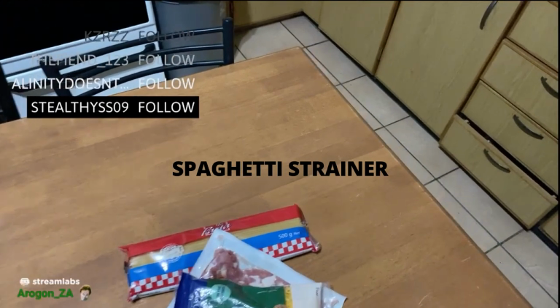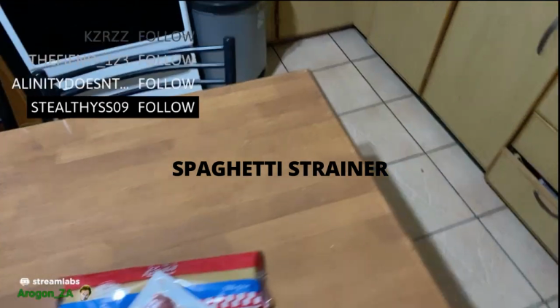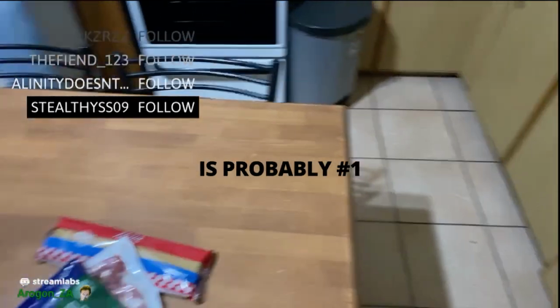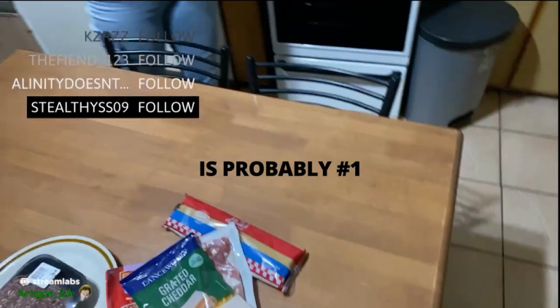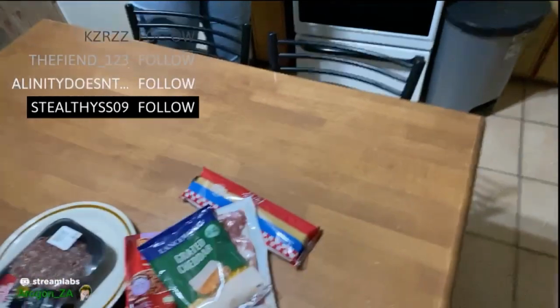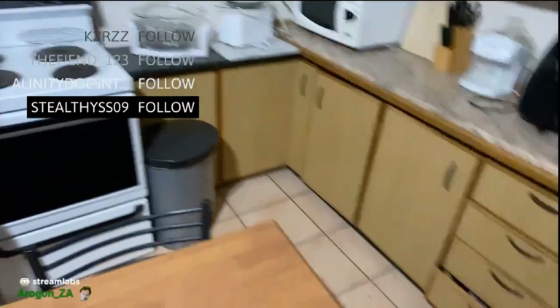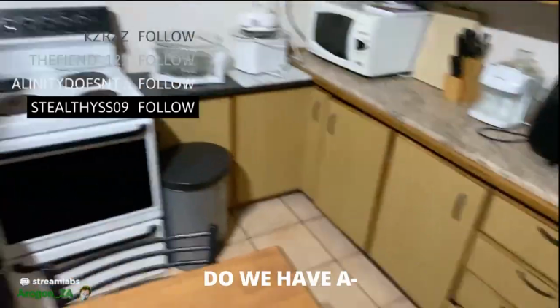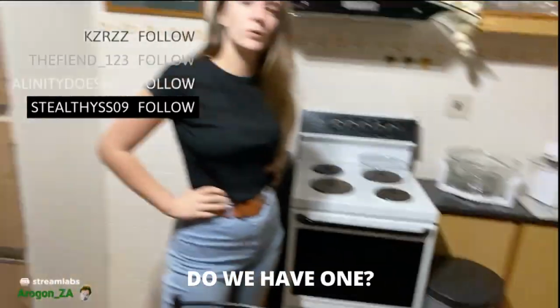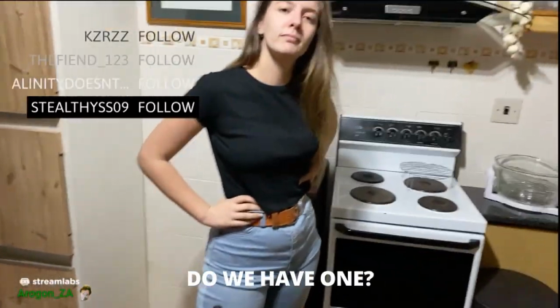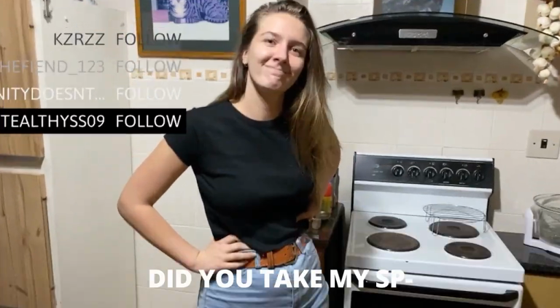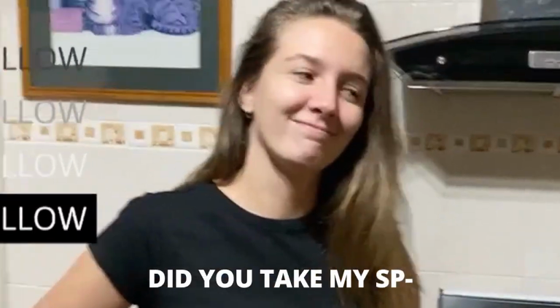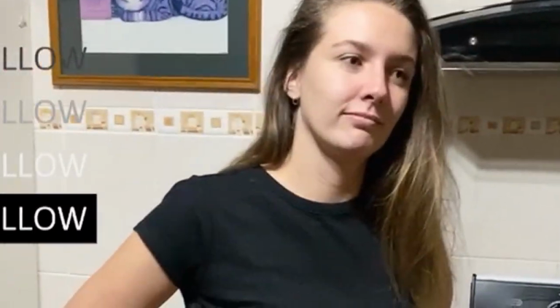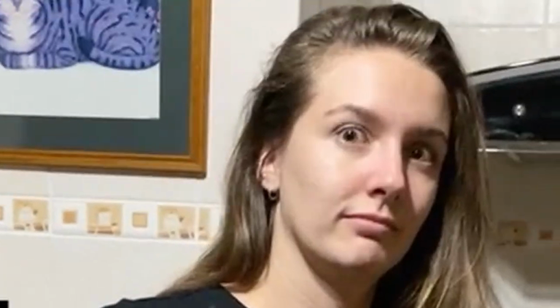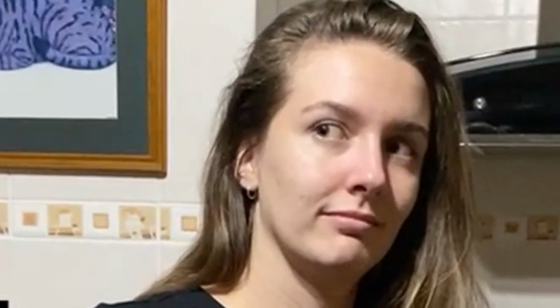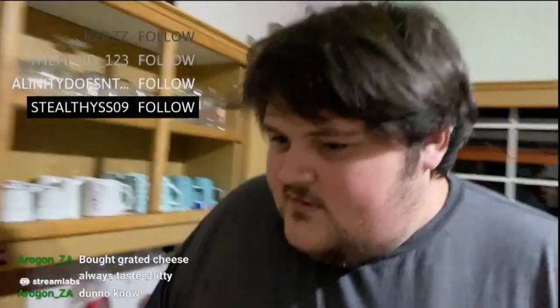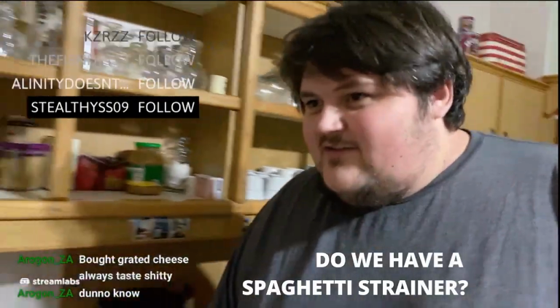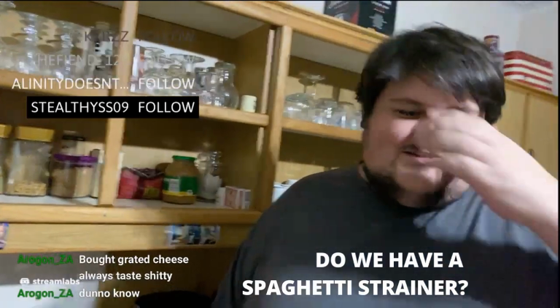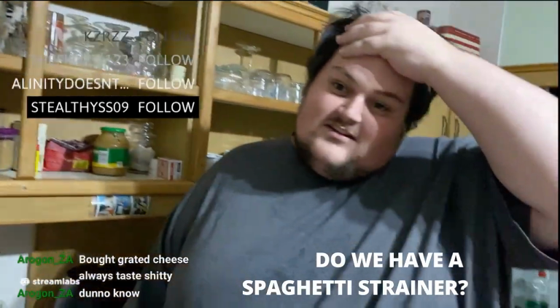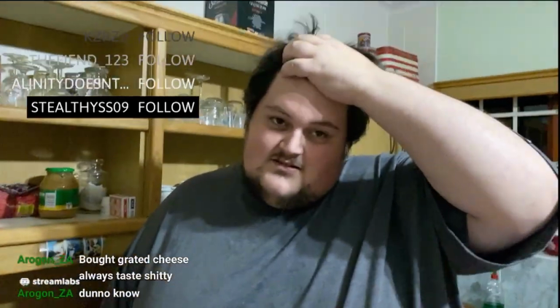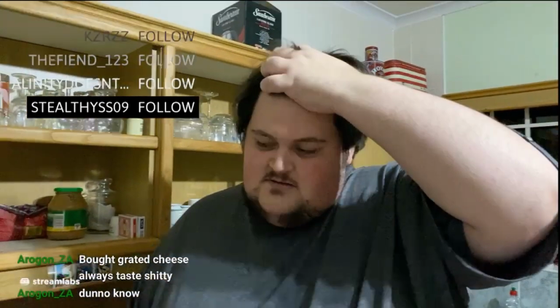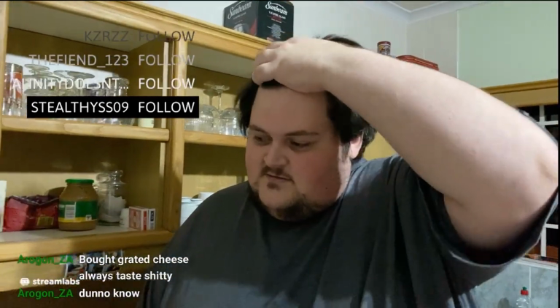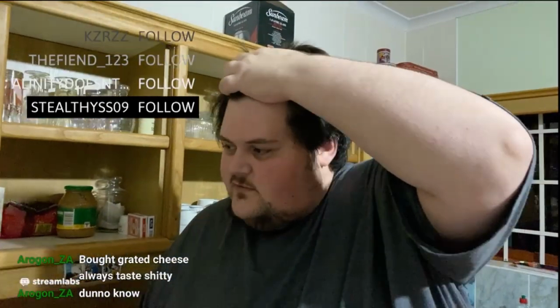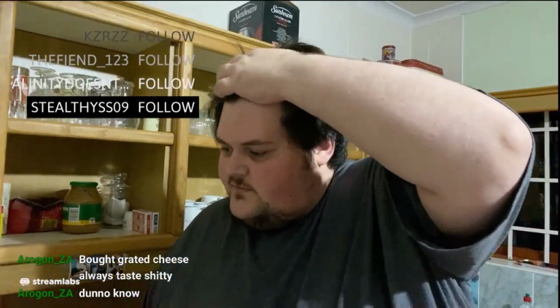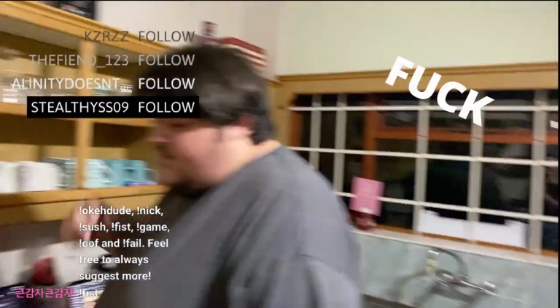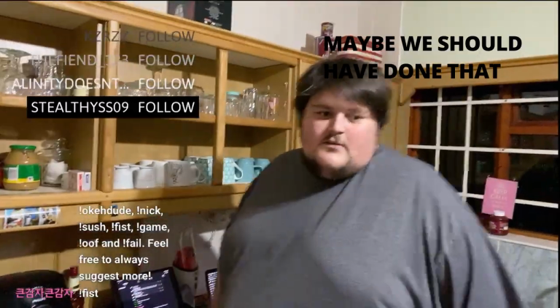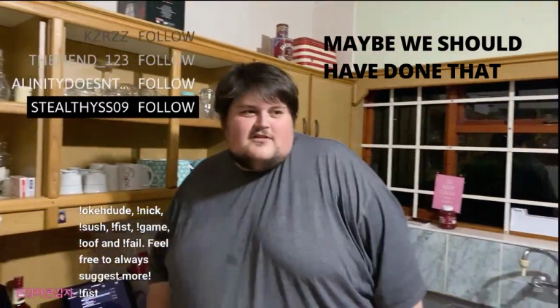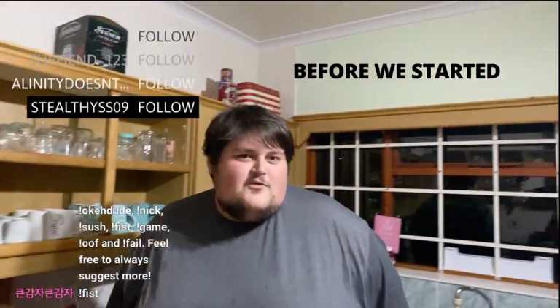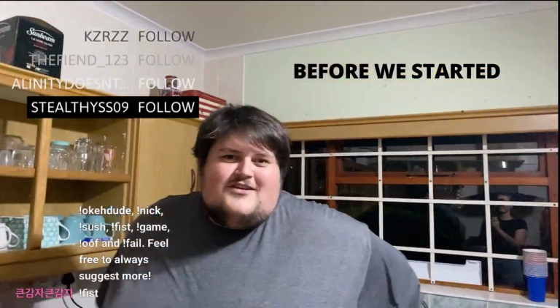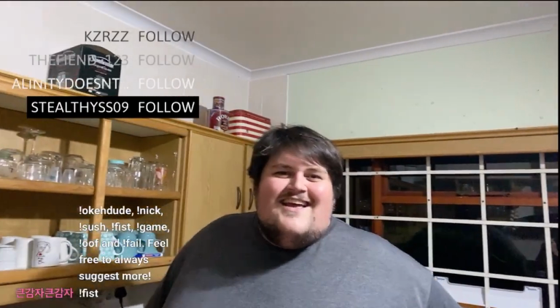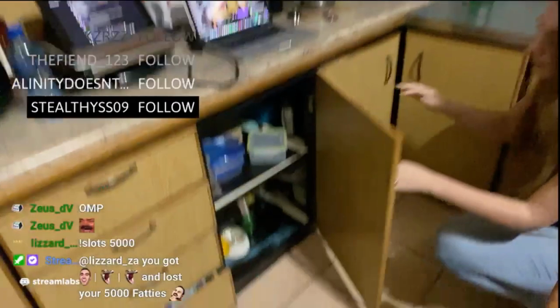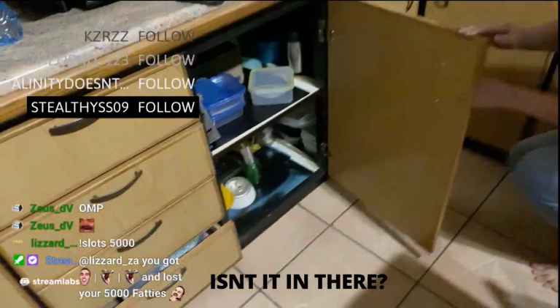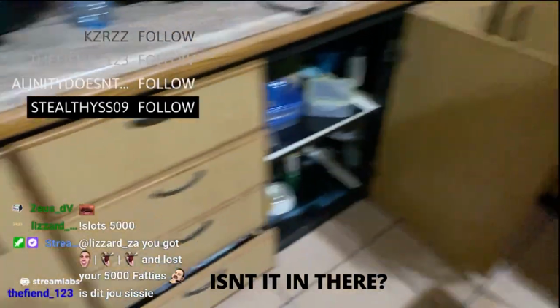Spaghetti strainer, I guess, is number one. Do we have one? Did you take my— do we have a spaghetti strainer? I don't know. Maybe we should have done that before we started. Is it in there? No.